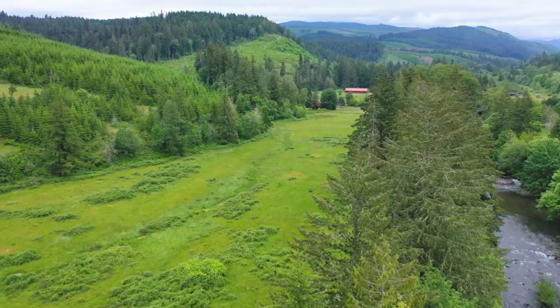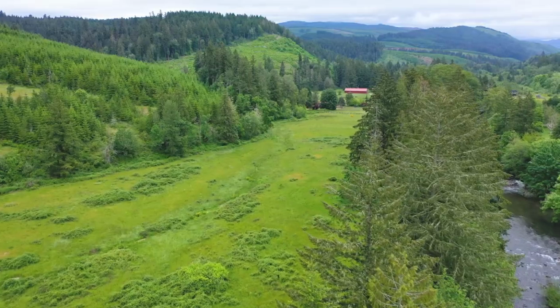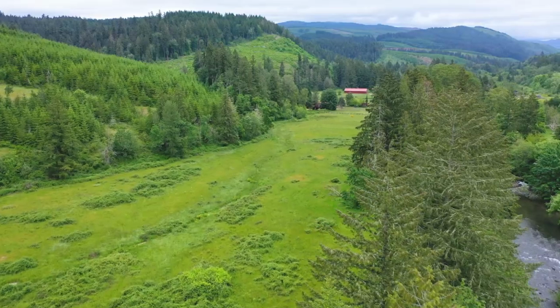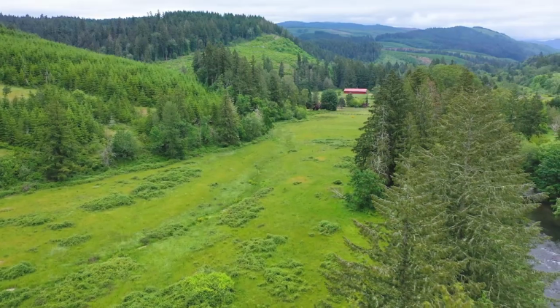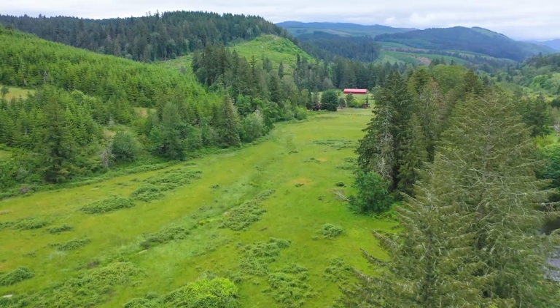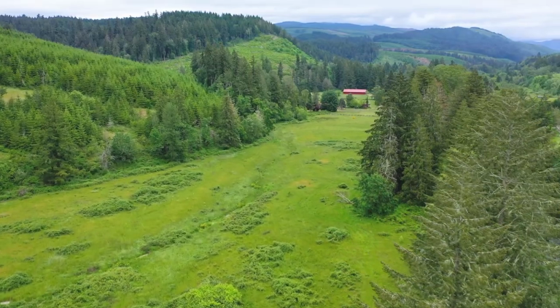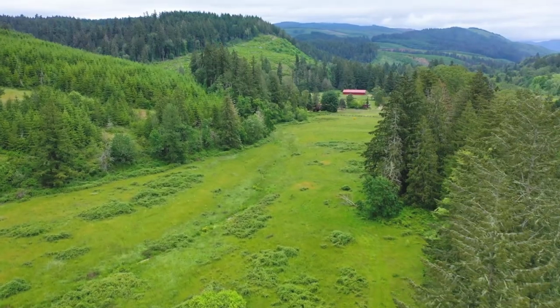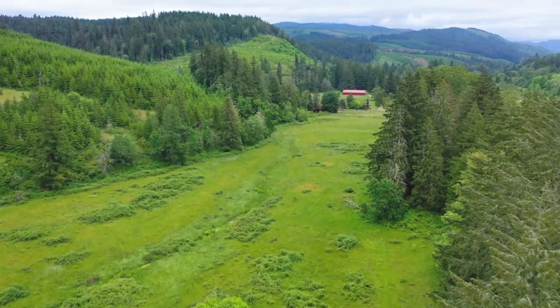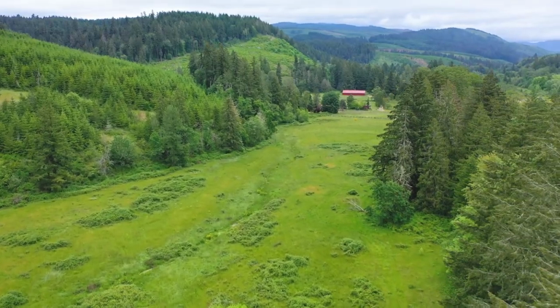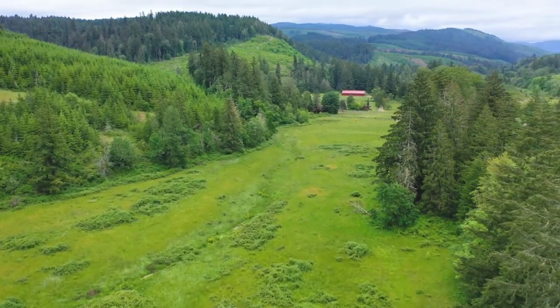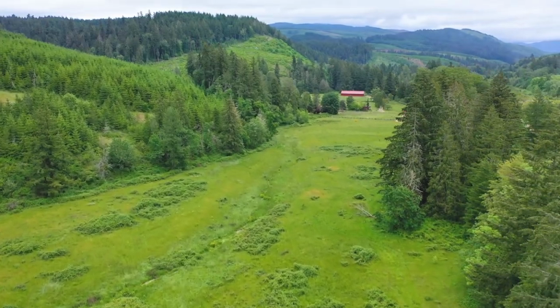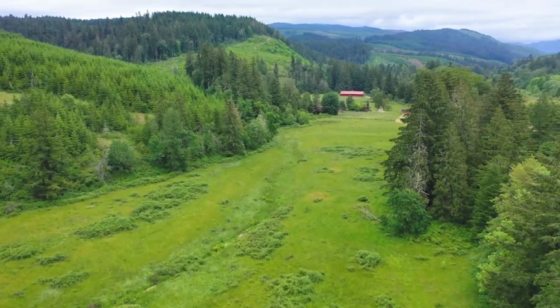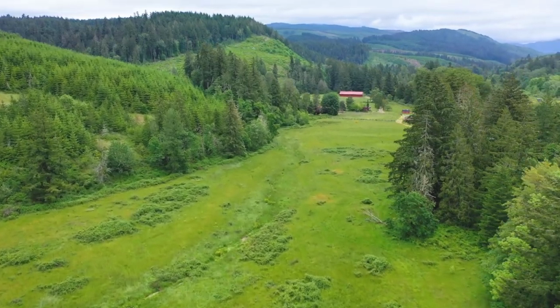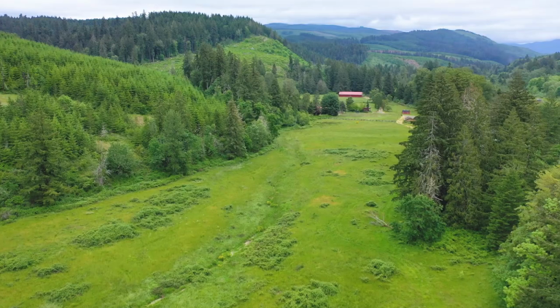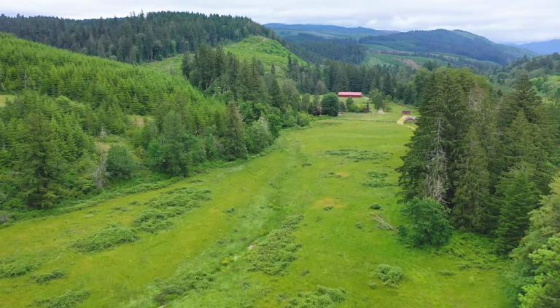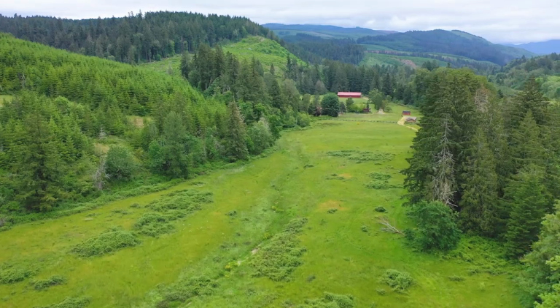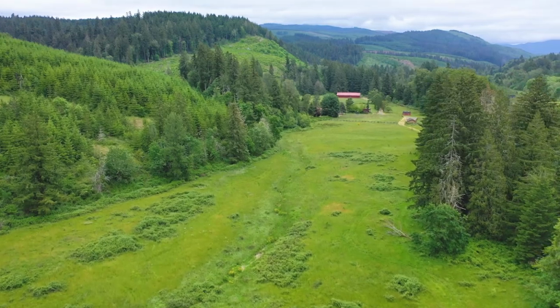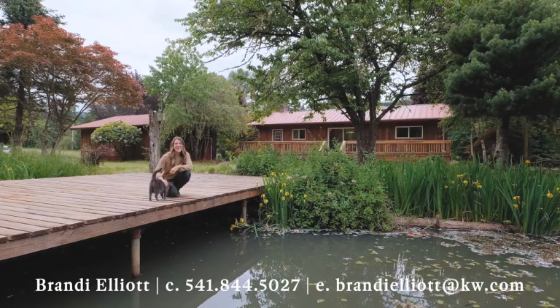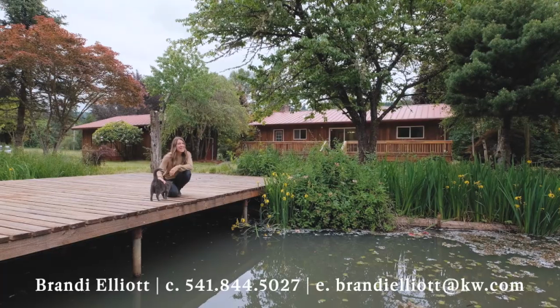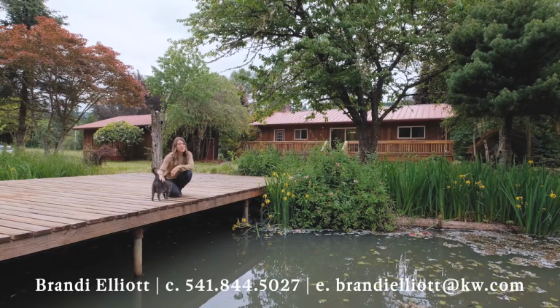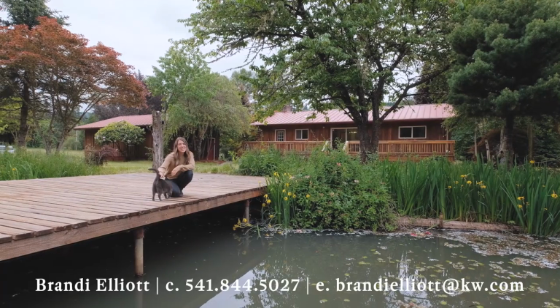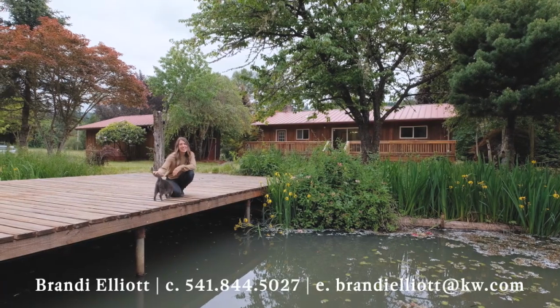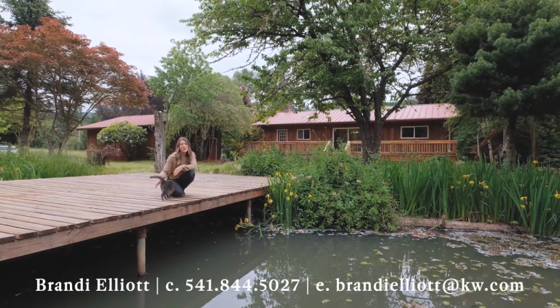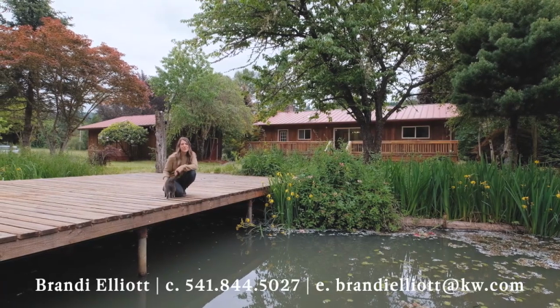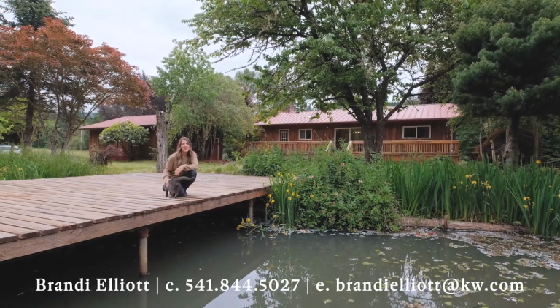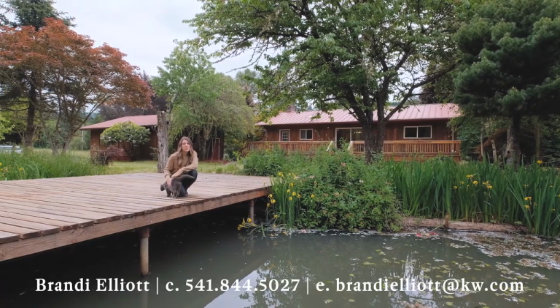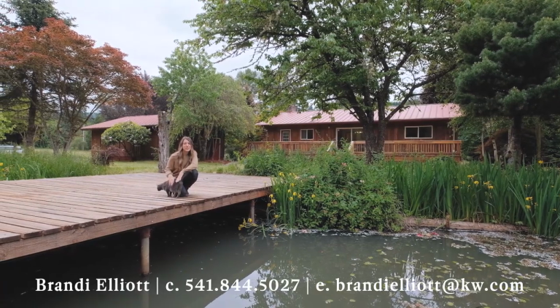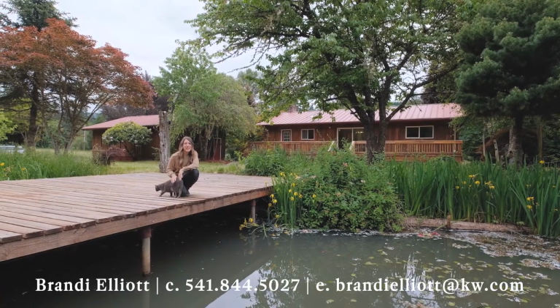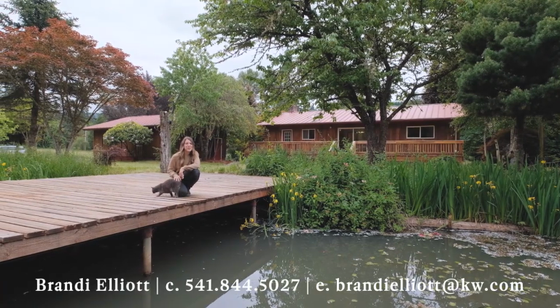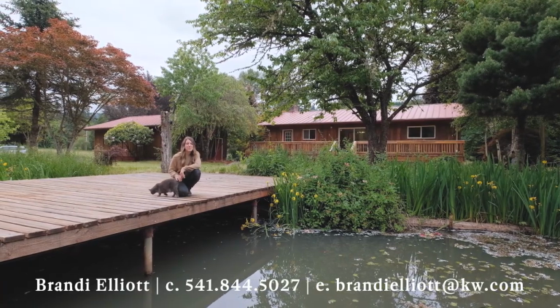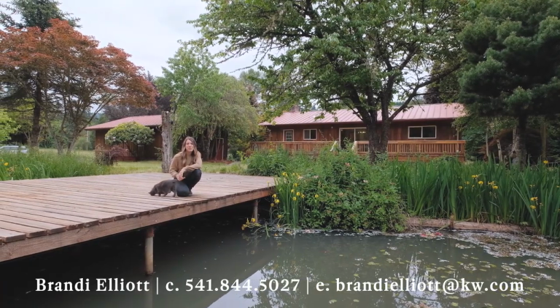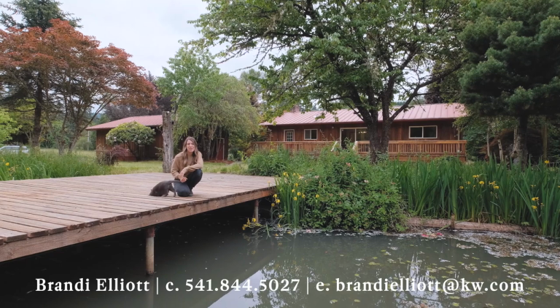This incredible property offers endless possibilities for privacy, recreation, and farming. Again, Brandi Elliott, Oregon Farm and Home Brokers, Keller Williams Mid Willamette — come take a look at all this property has to offer.